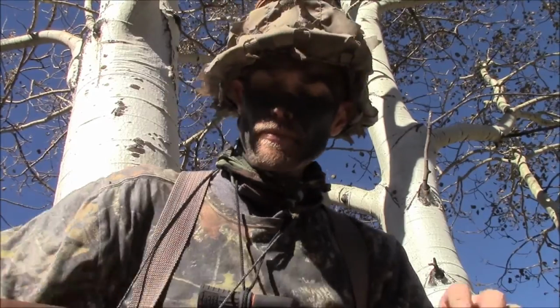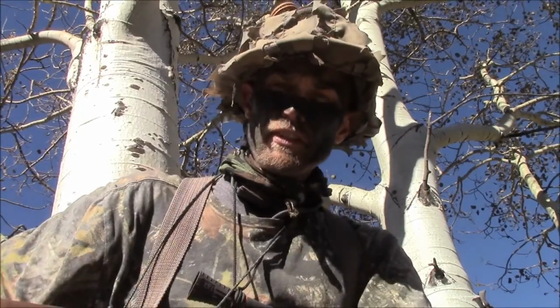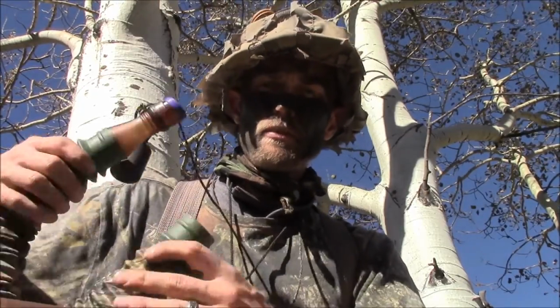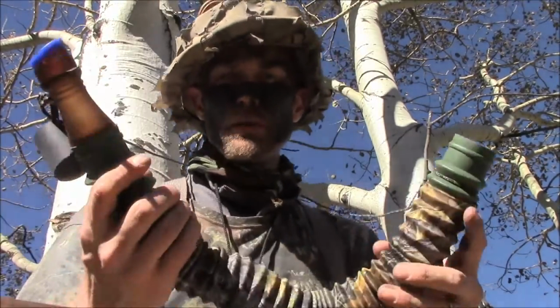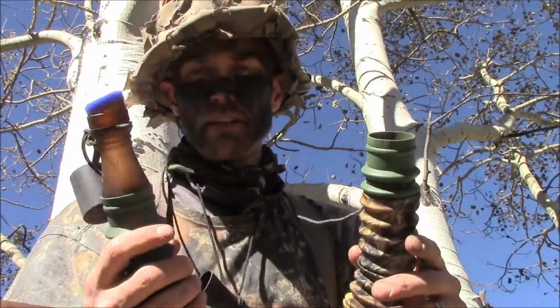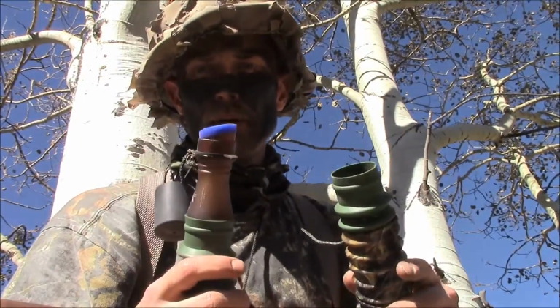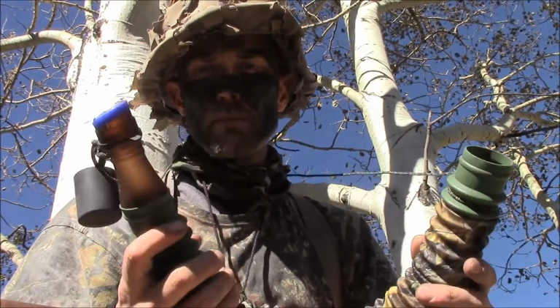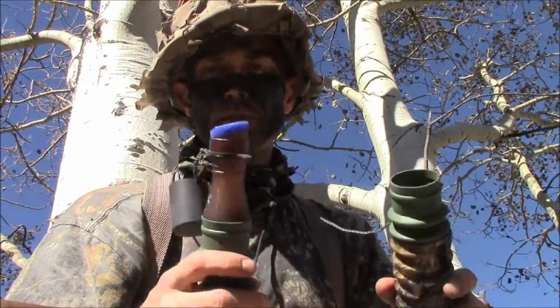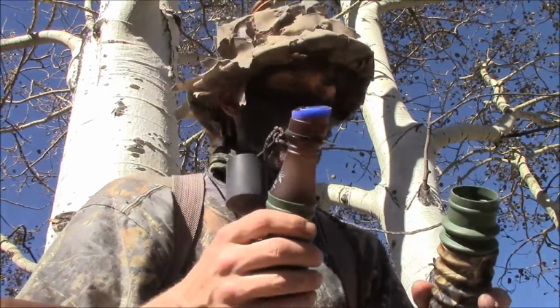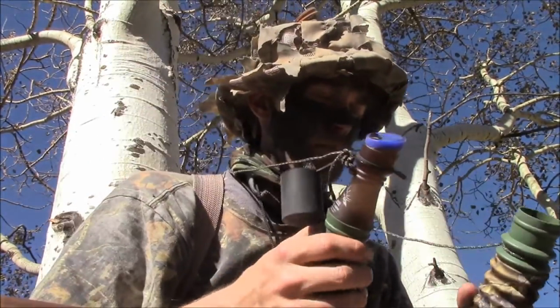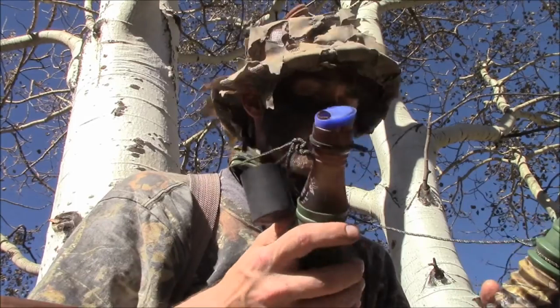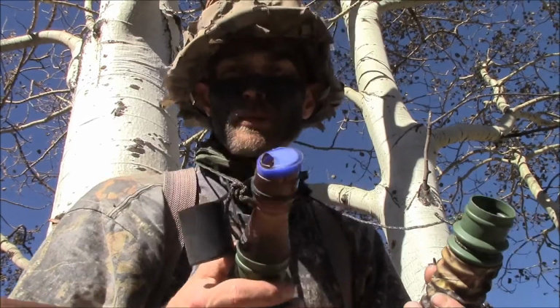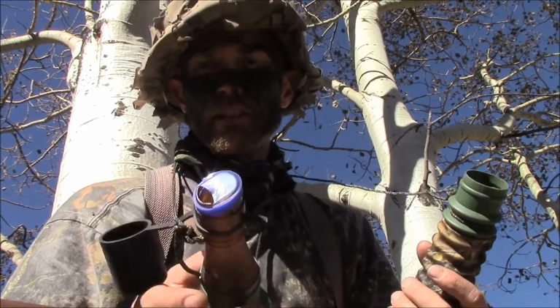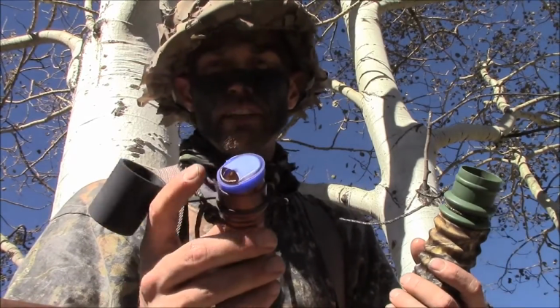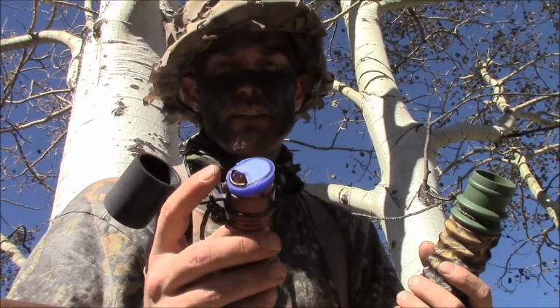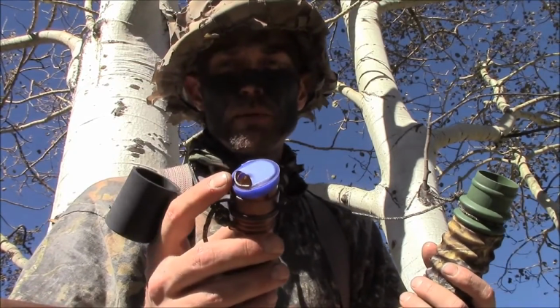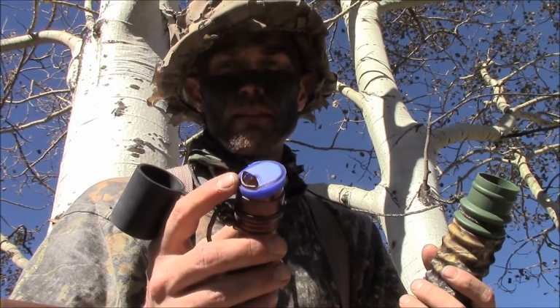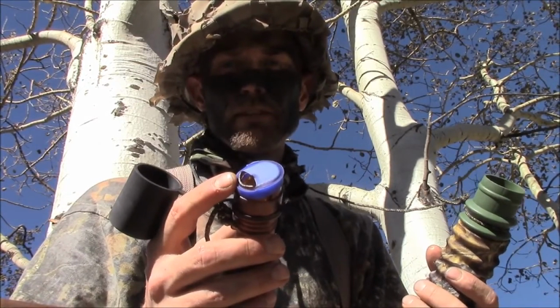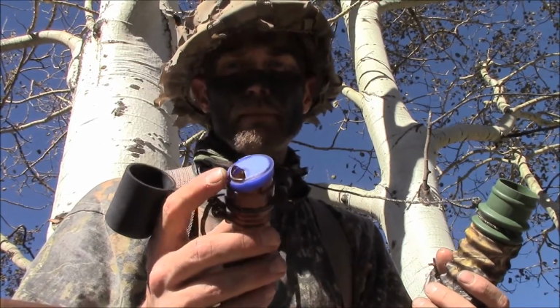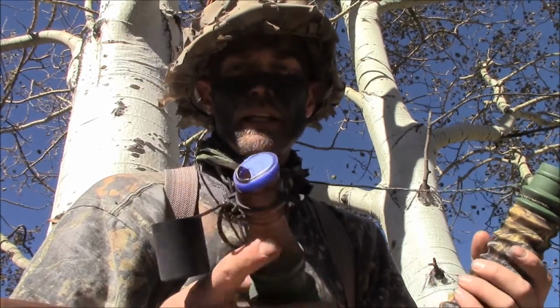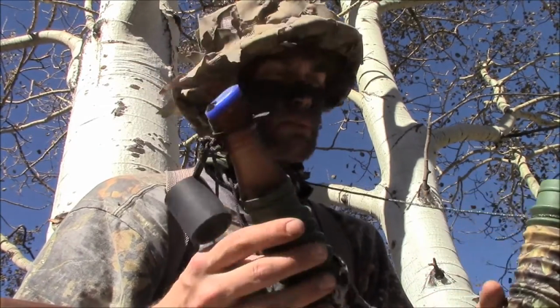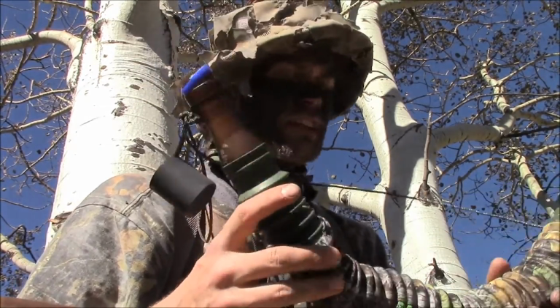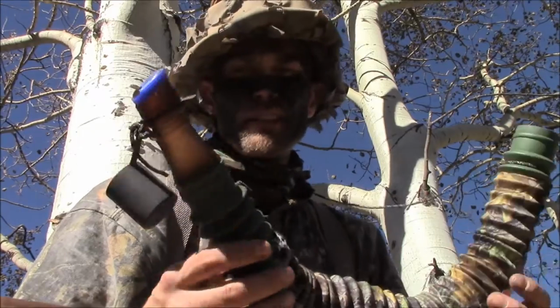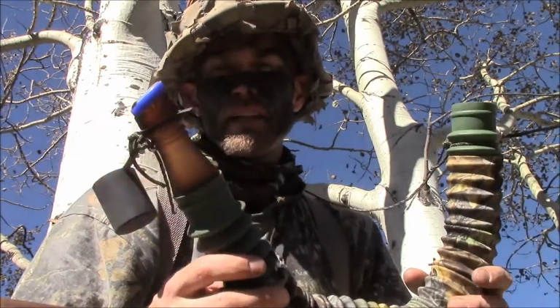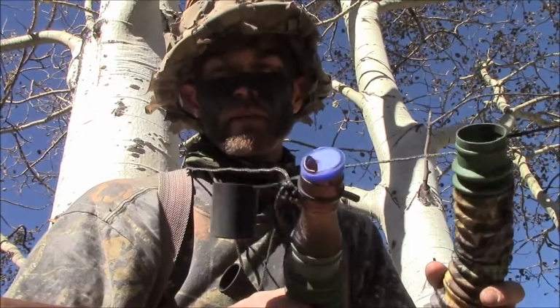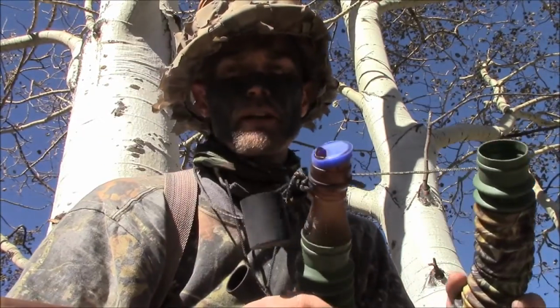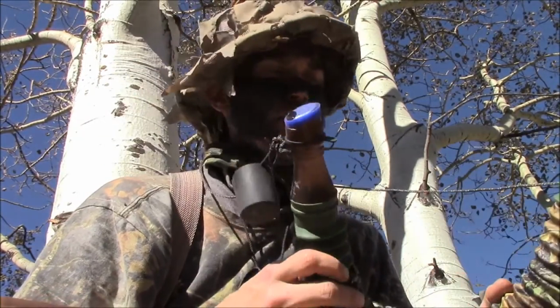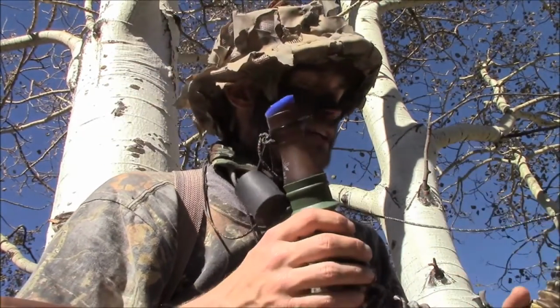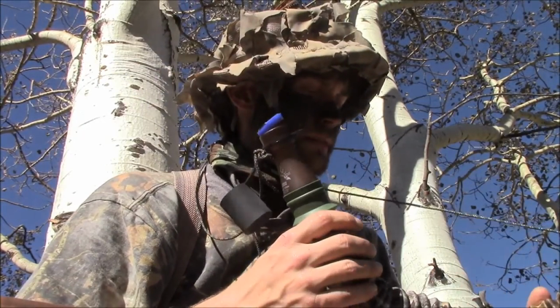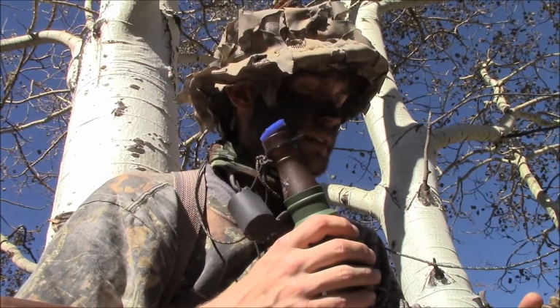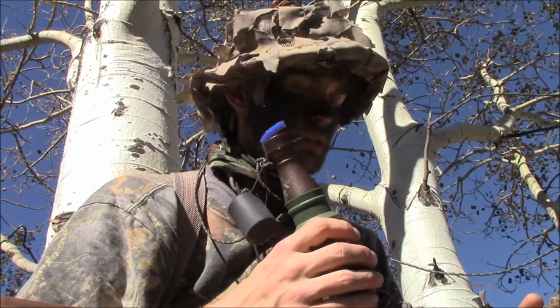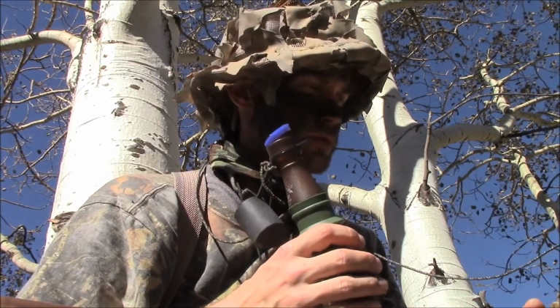That's the Bullhorn here by Primos. If you're familiar with the Primos call, it's got the blue lip system on it. You can pick this call up for, I think it's right around $30 at most stores.